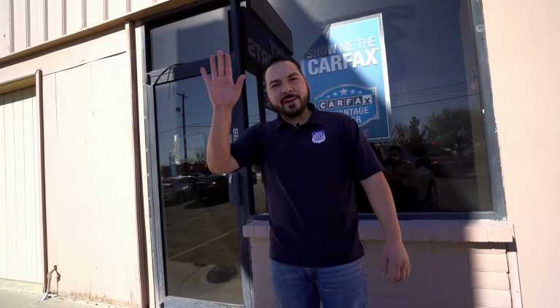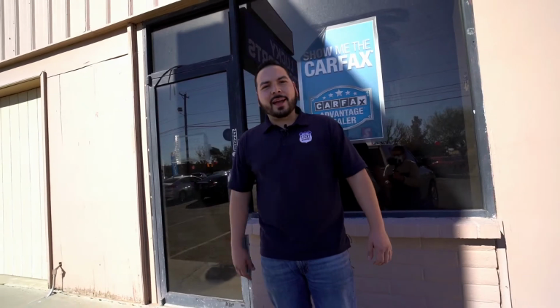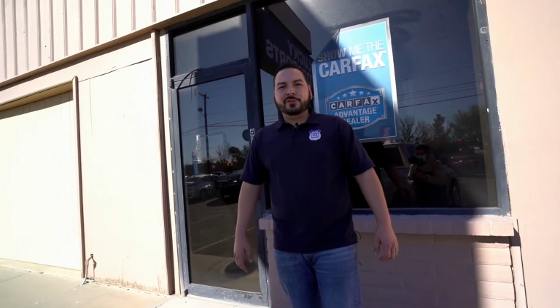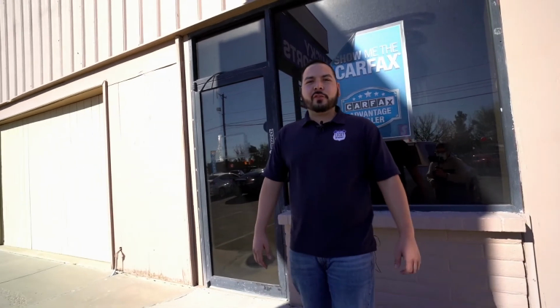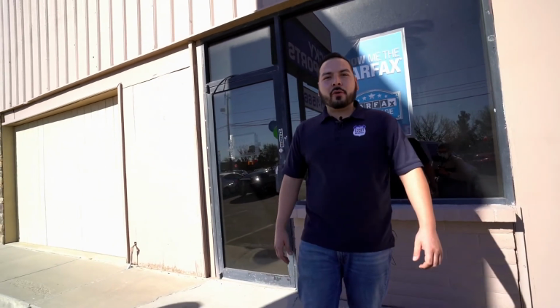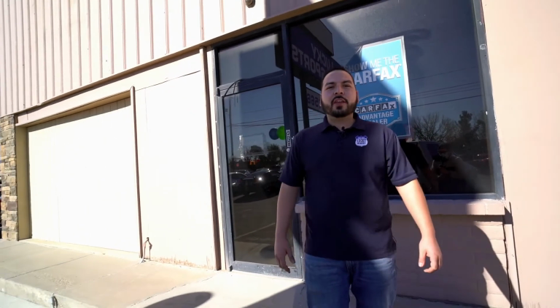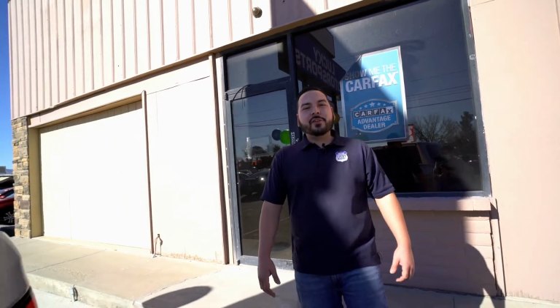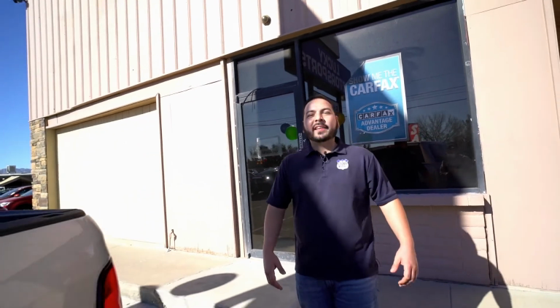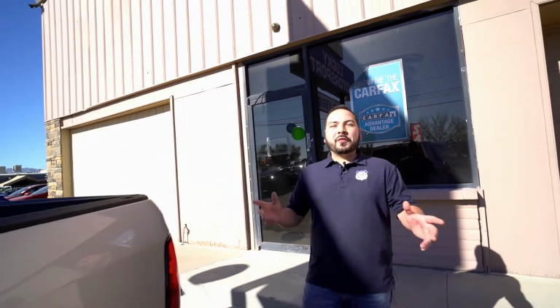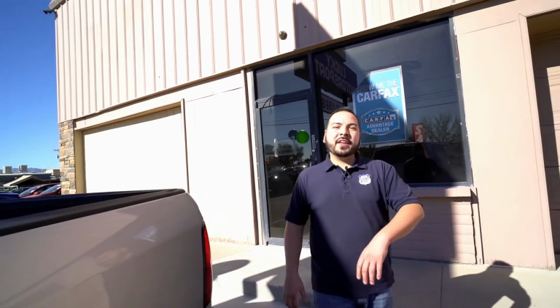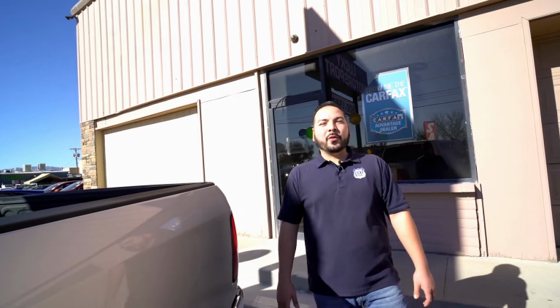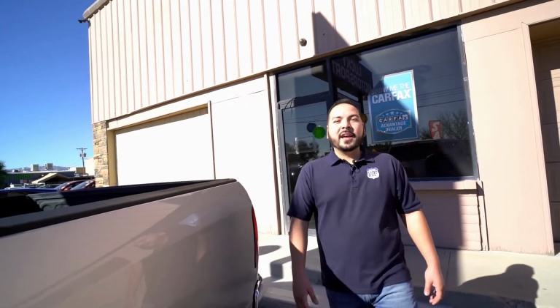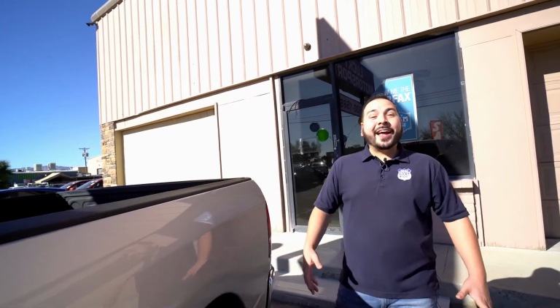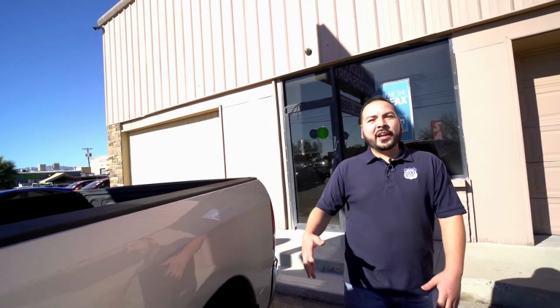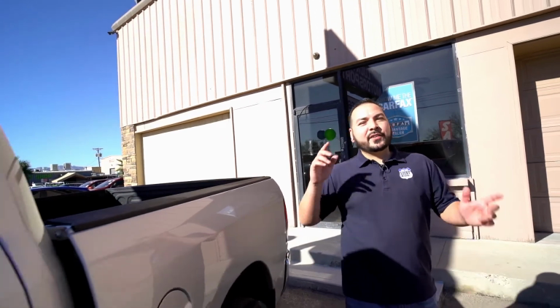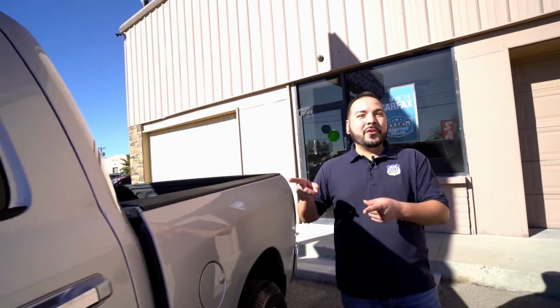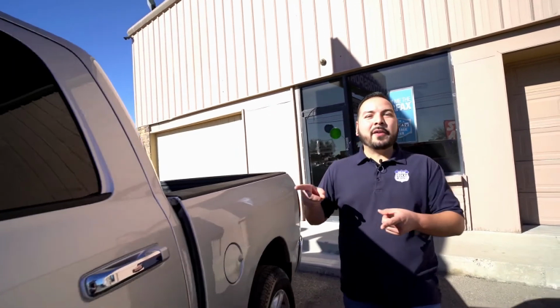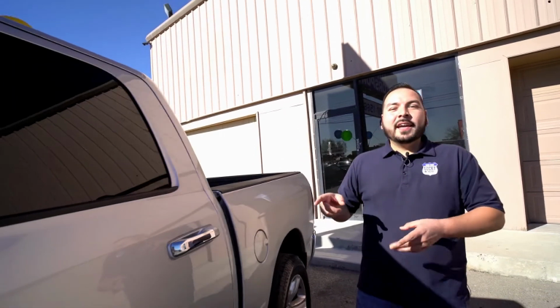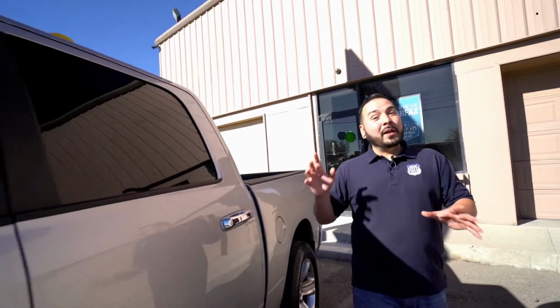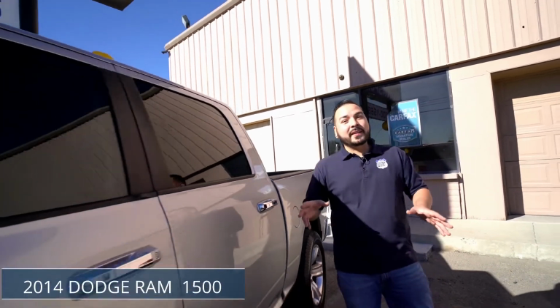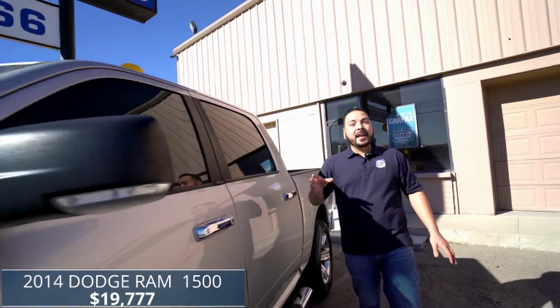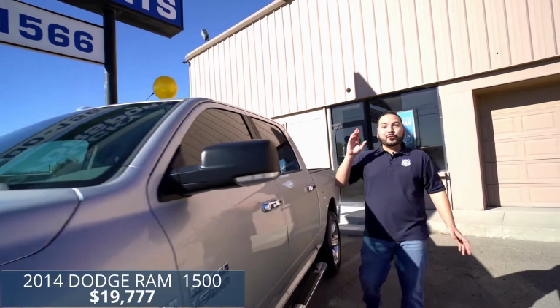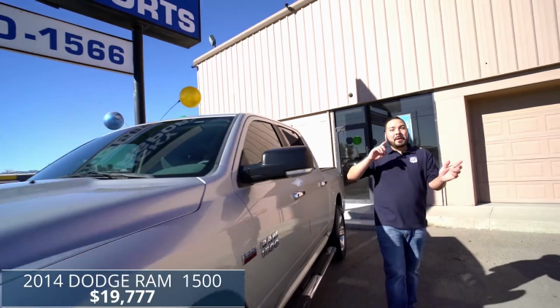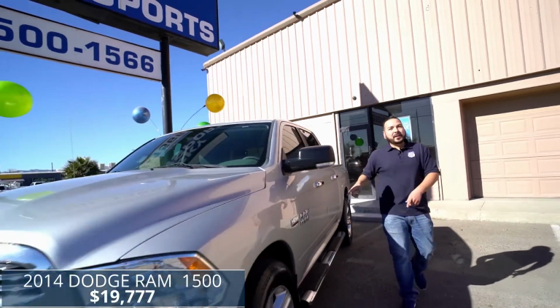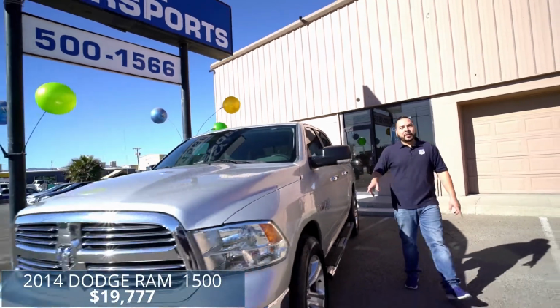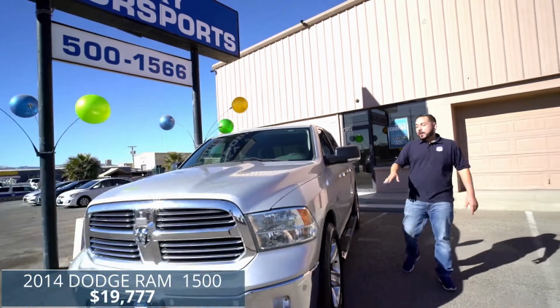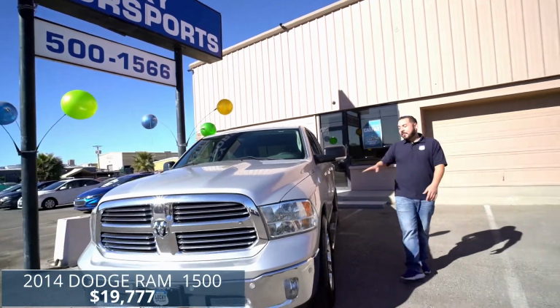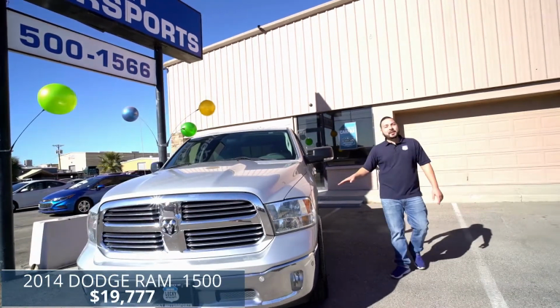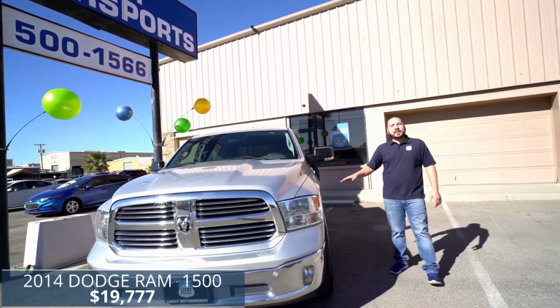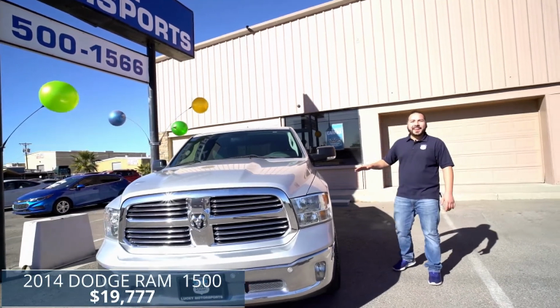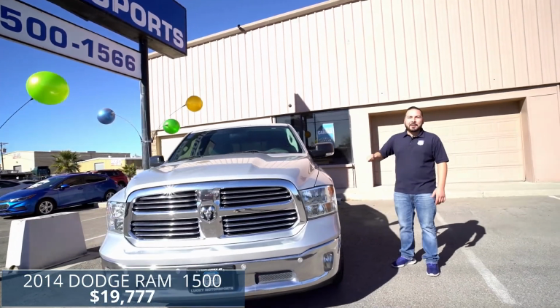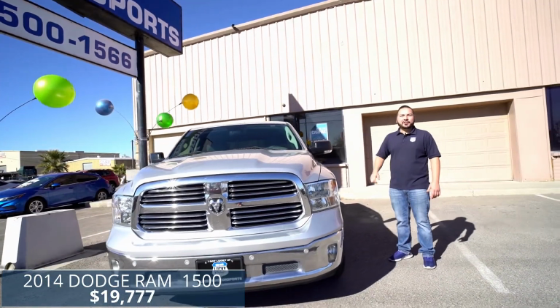Hey, what's up guys? Josh here from Lucky Motorsports, giving you guys our featured vehicles of the week. You guys gotta check out this sweet new arrival — it's a 2014 Dodge Ram 1500 with that 5.7 liter V8 Hemi engine.